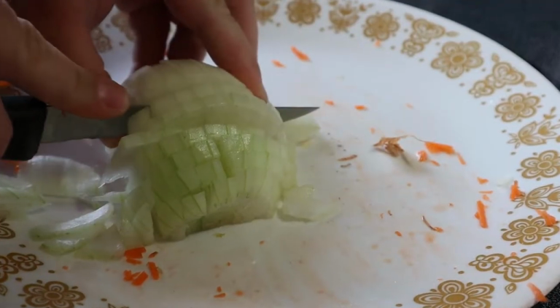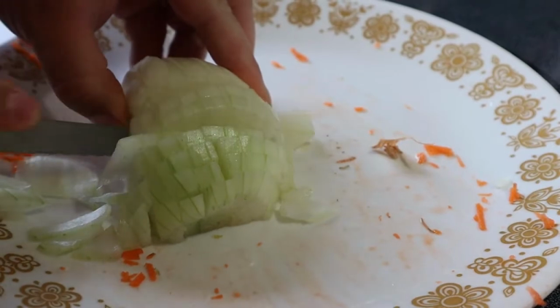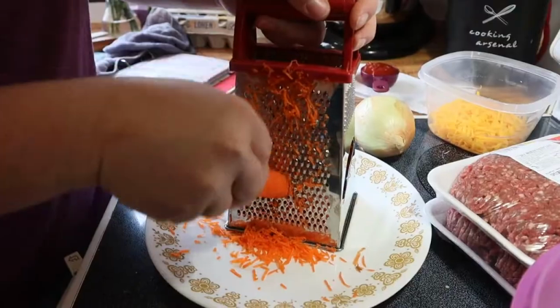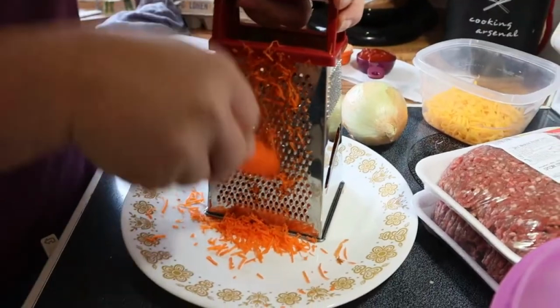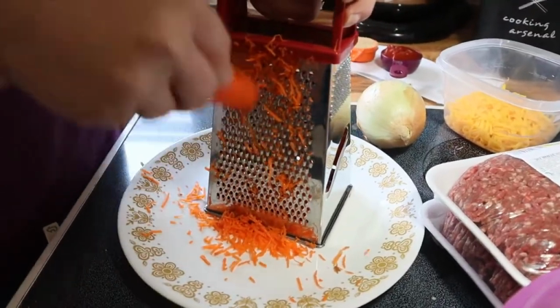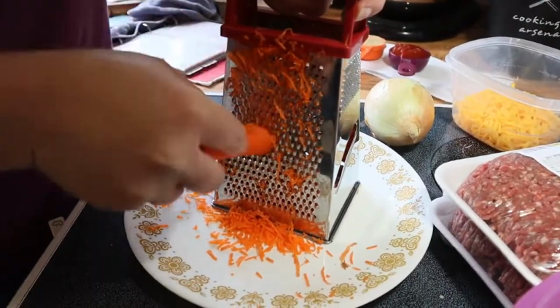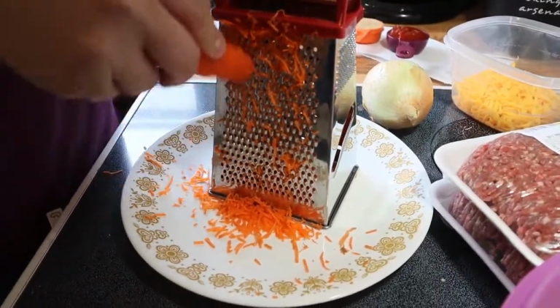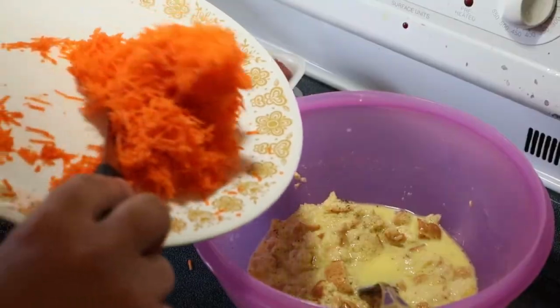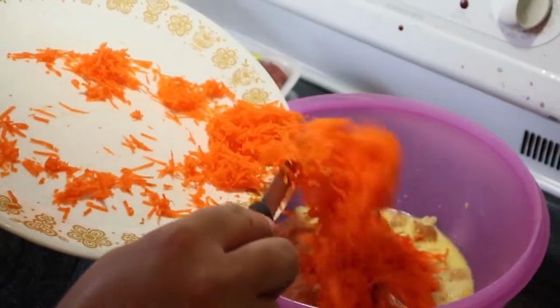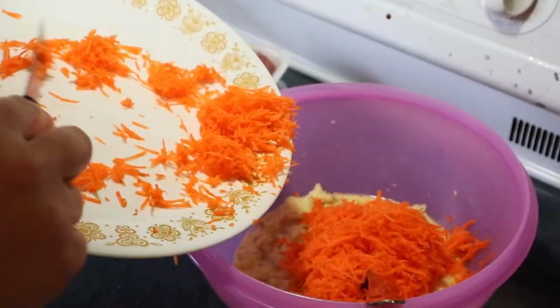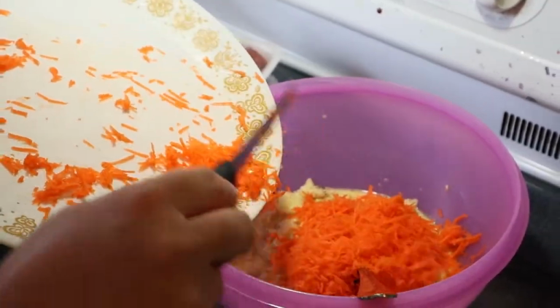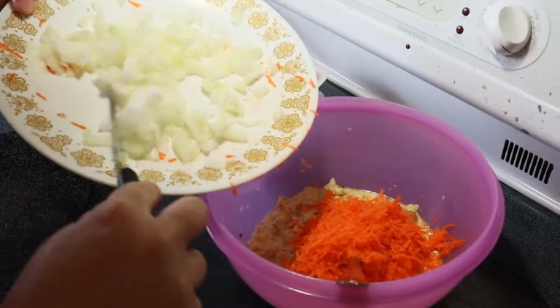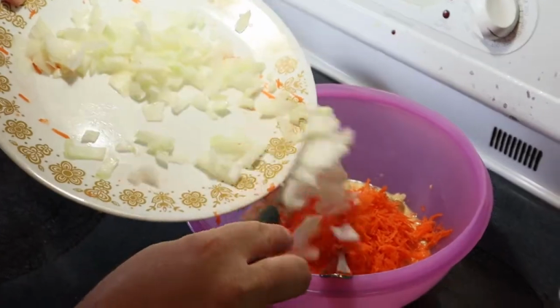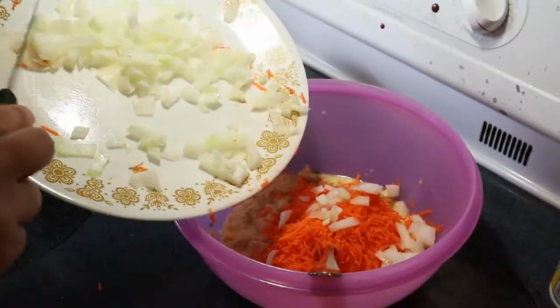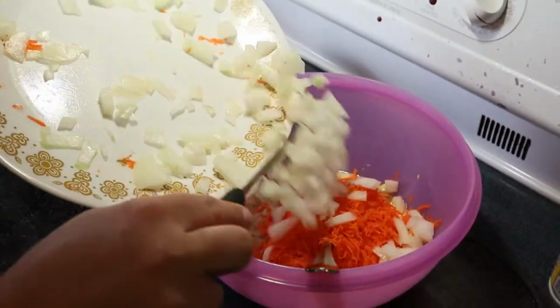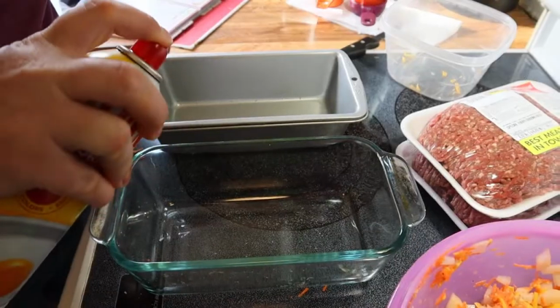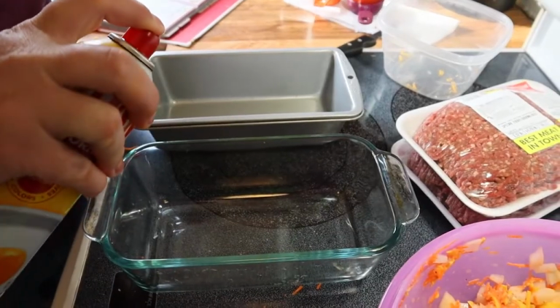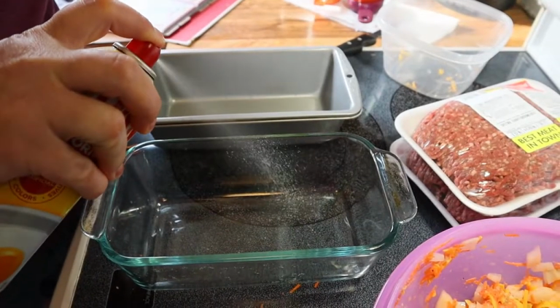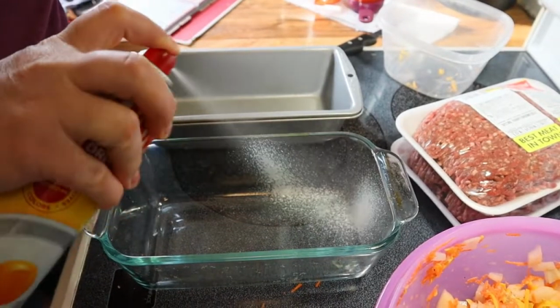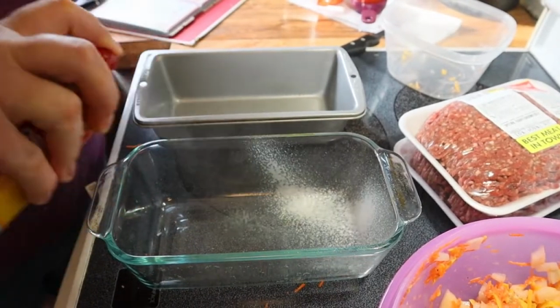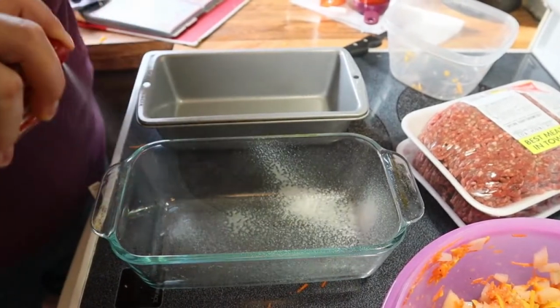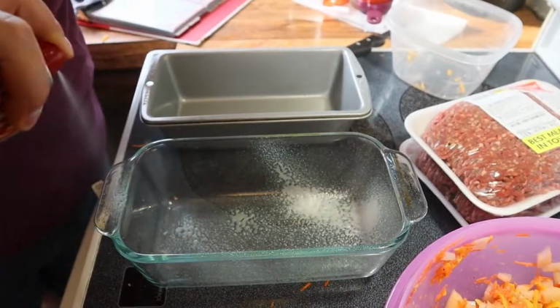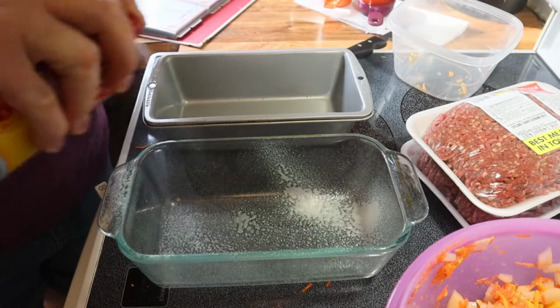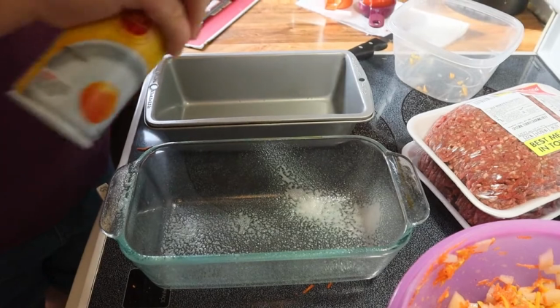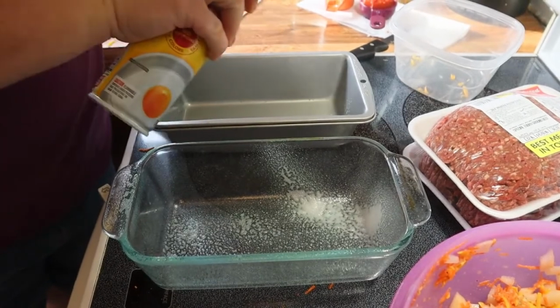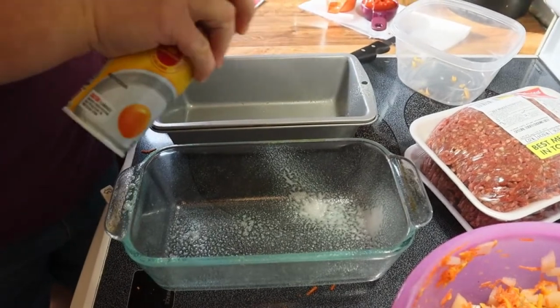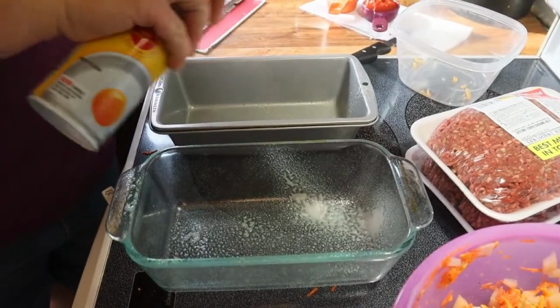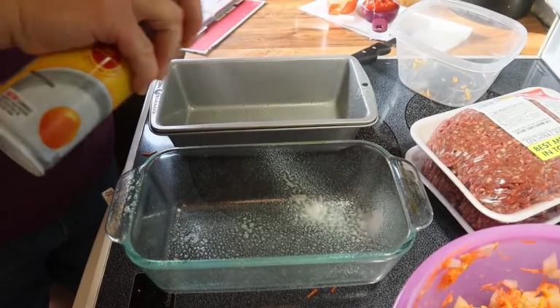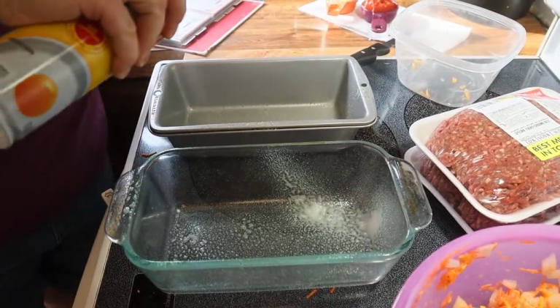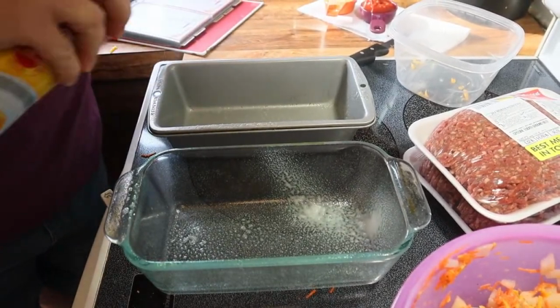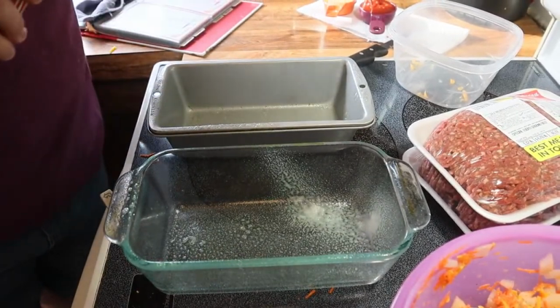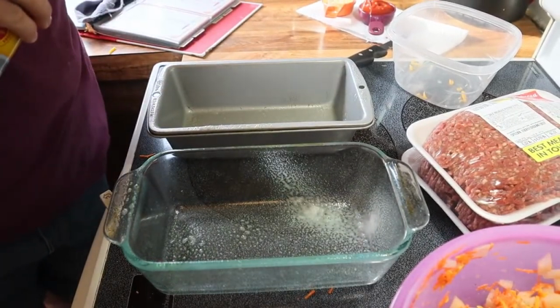While the bread soaks, we'll chop up the onion and the carrot. Before I get my hands dirty with the hamburger, I'm going to prepare the loaf pans with a no-stick cooking spray.